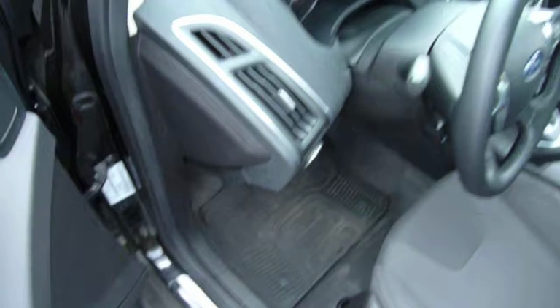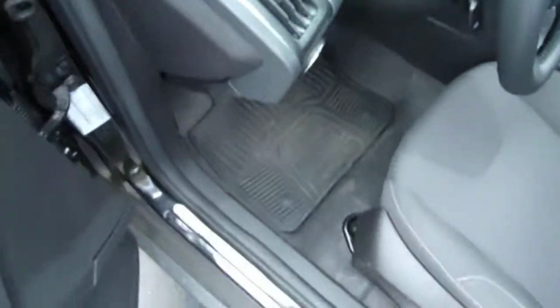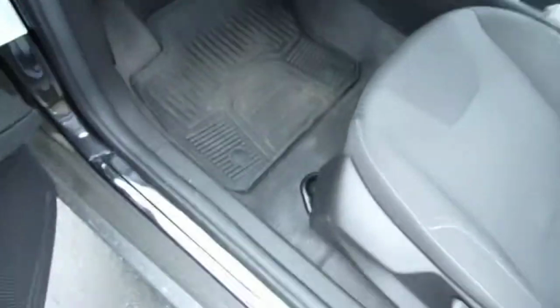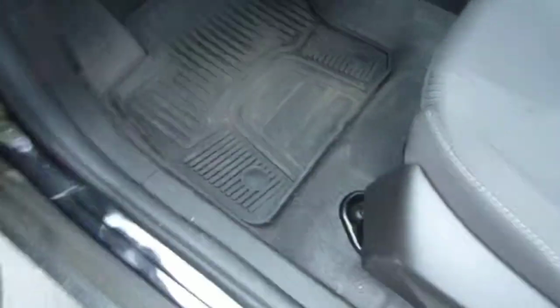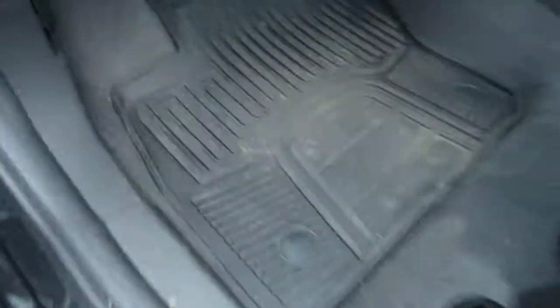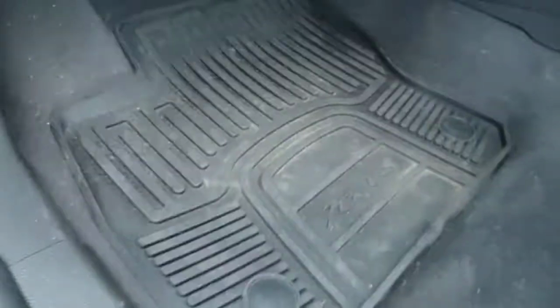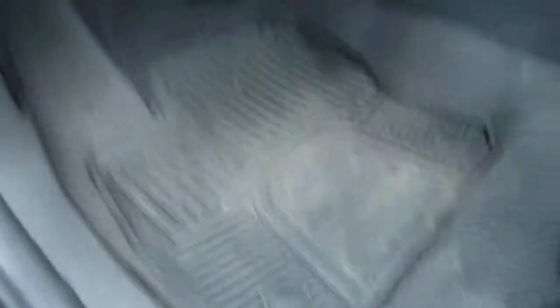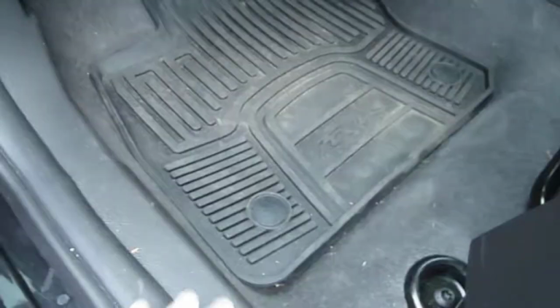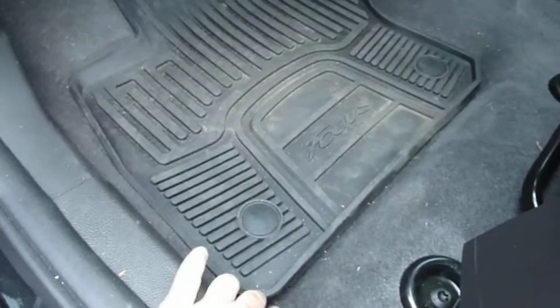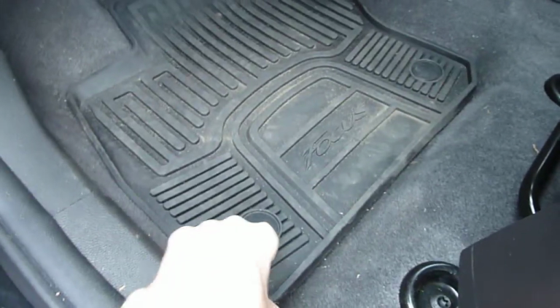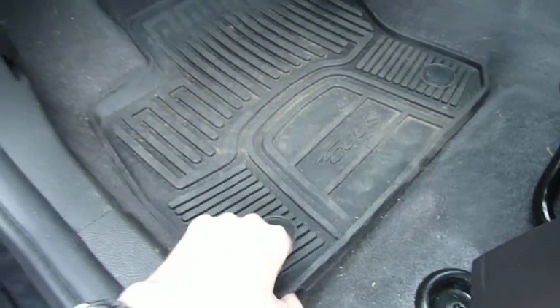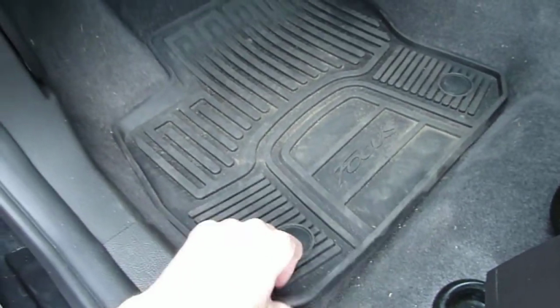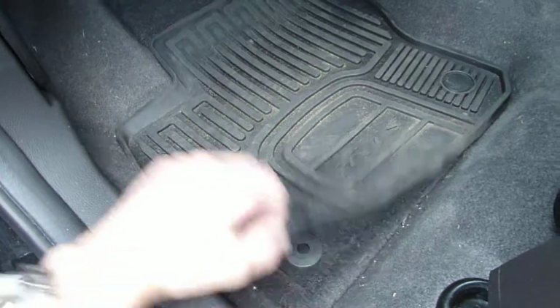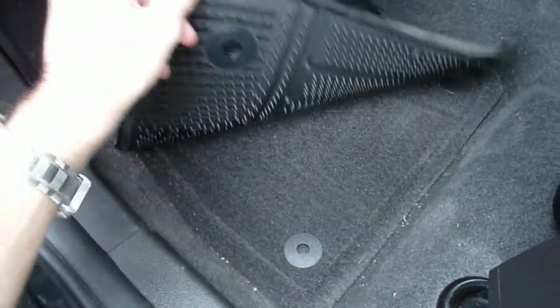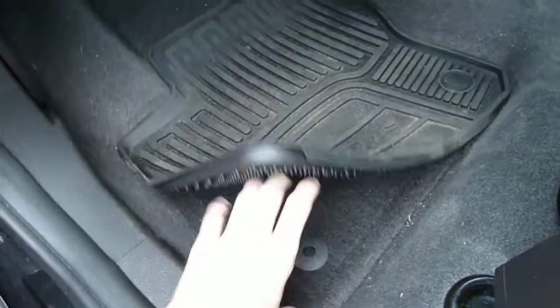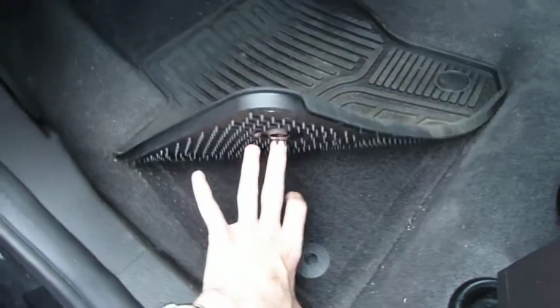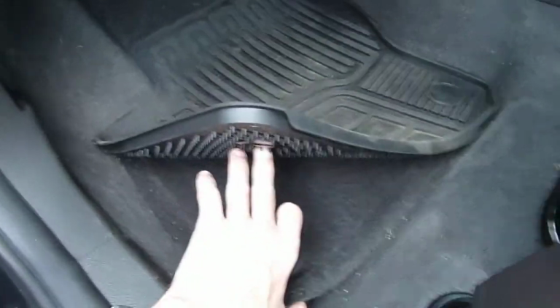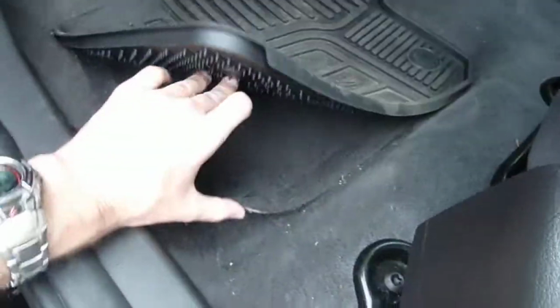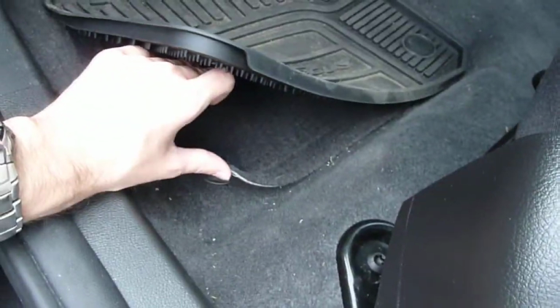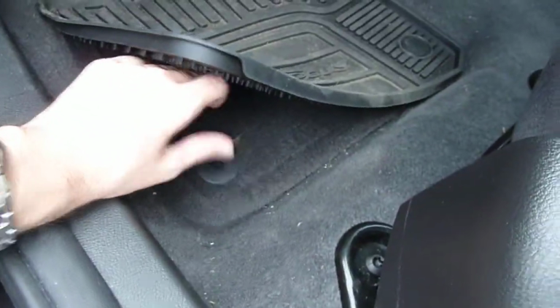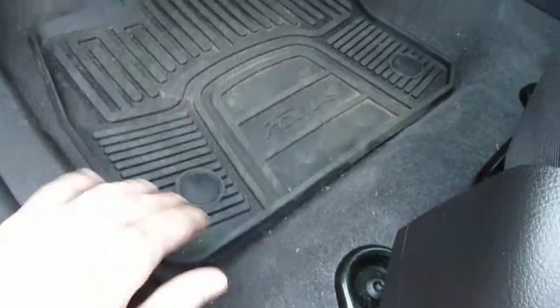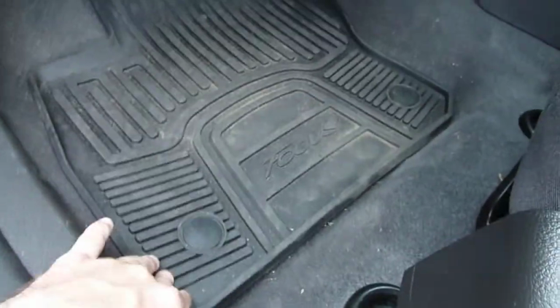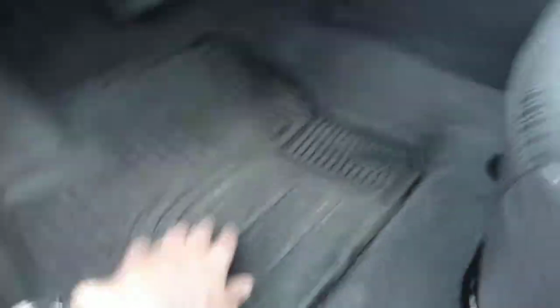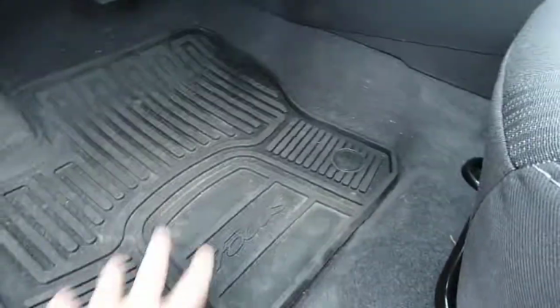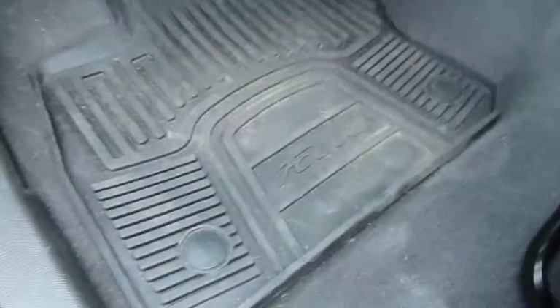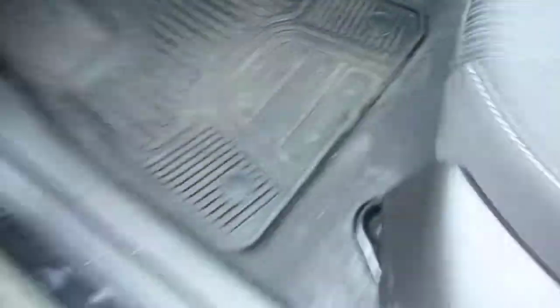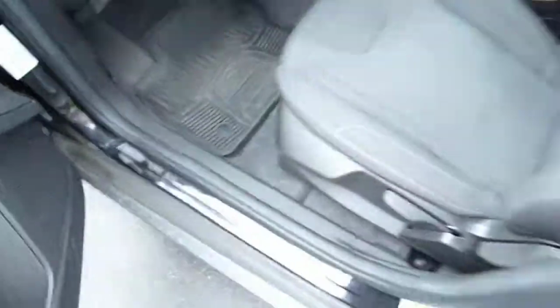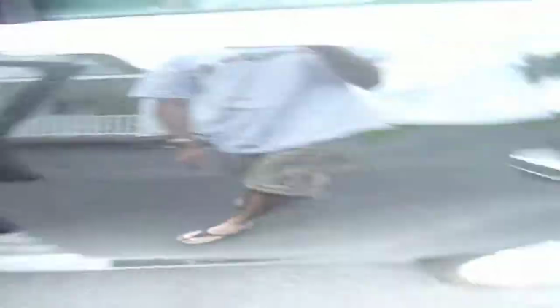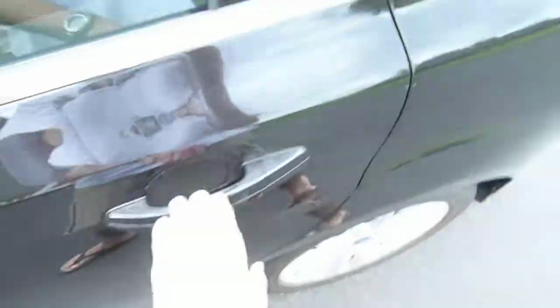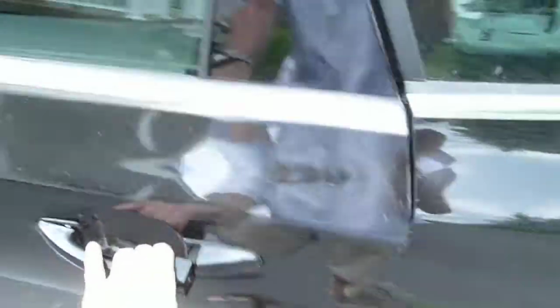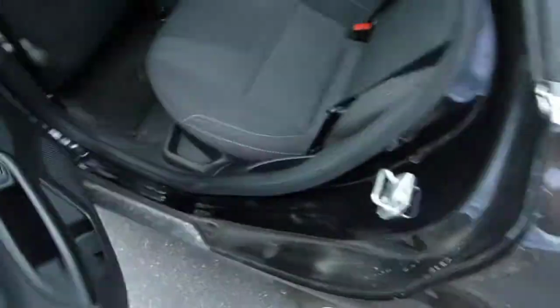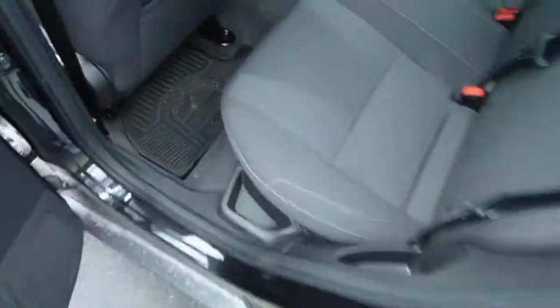Here's a look at the standard all-weather floor mats that are included in your winter package. You still get the stock floor mats as well, so you do have two sets of floor mats. They're branded as Focus mats in the front, and they're not in the back, but you still have all of them.